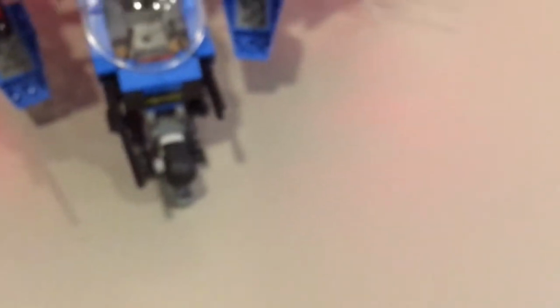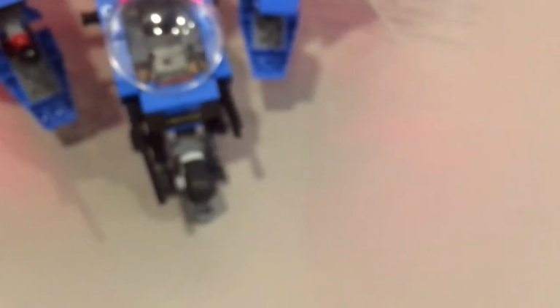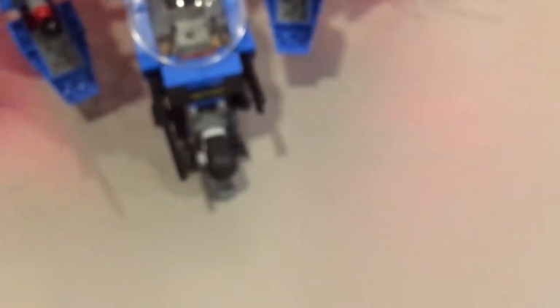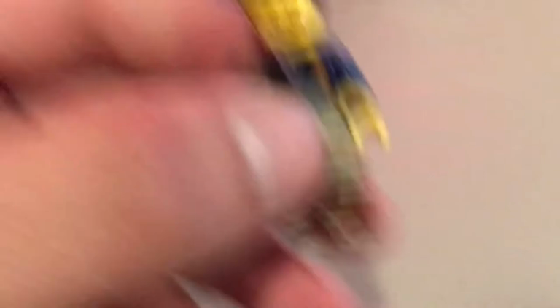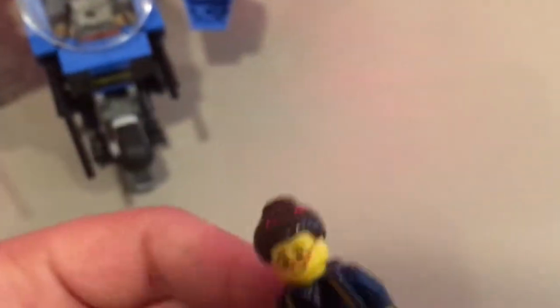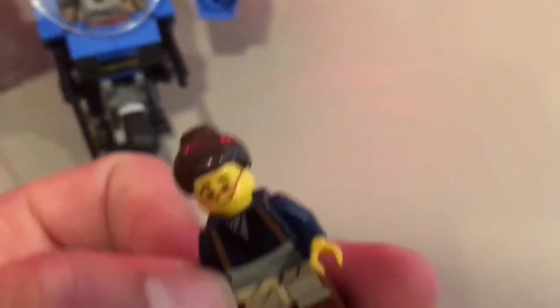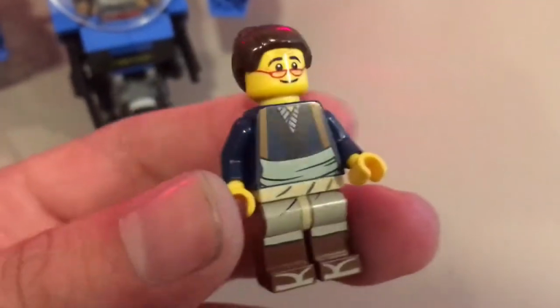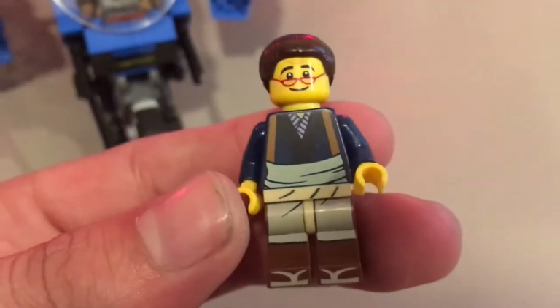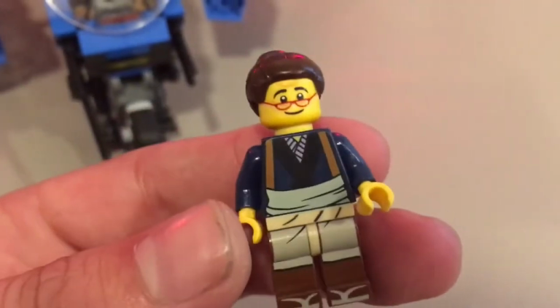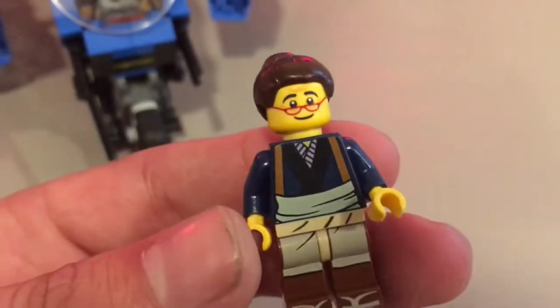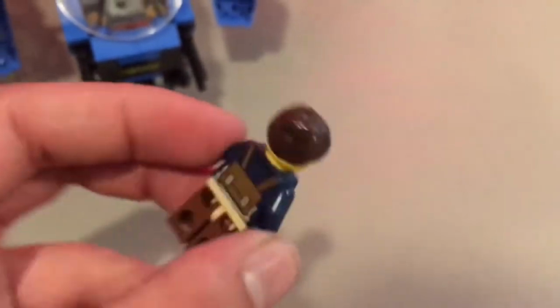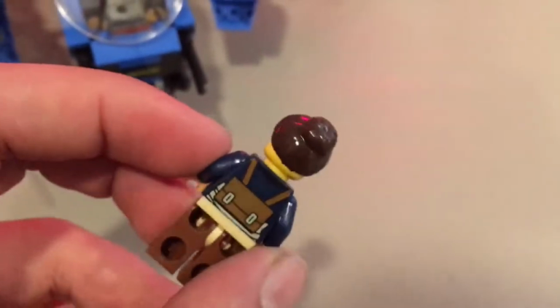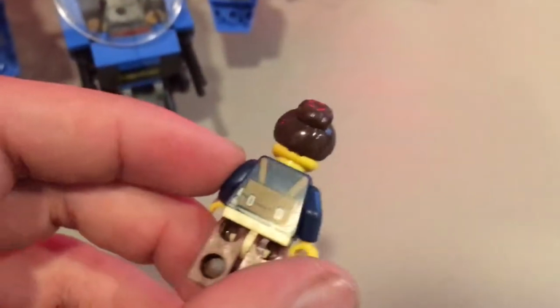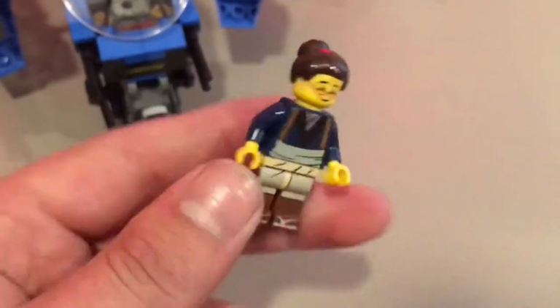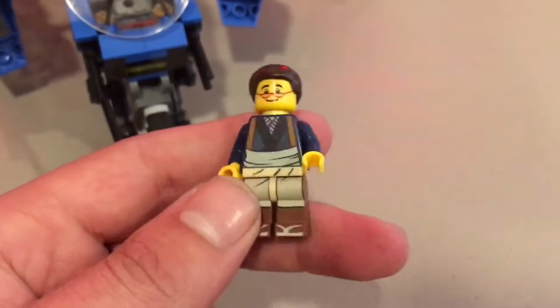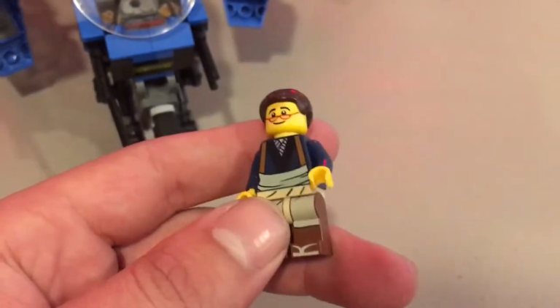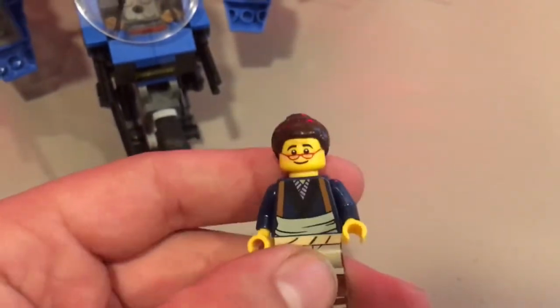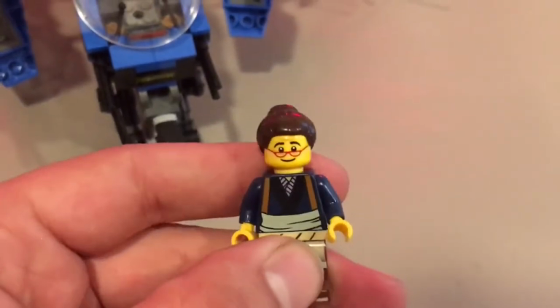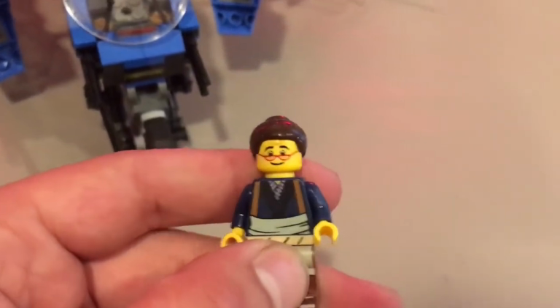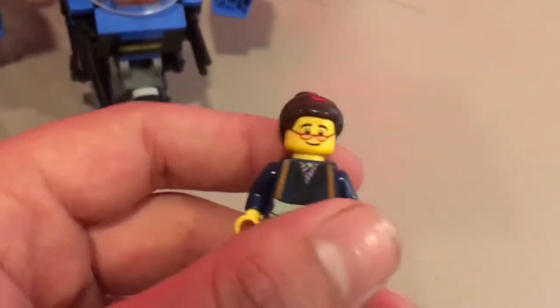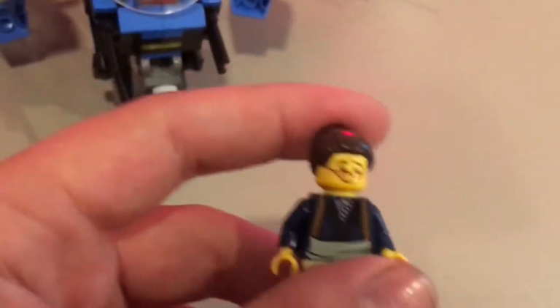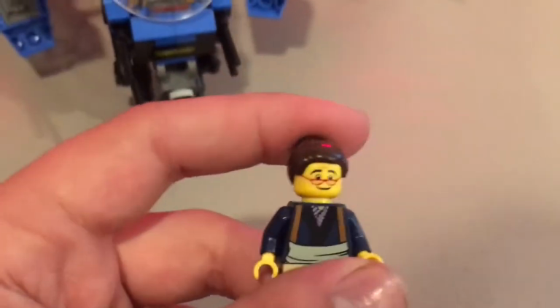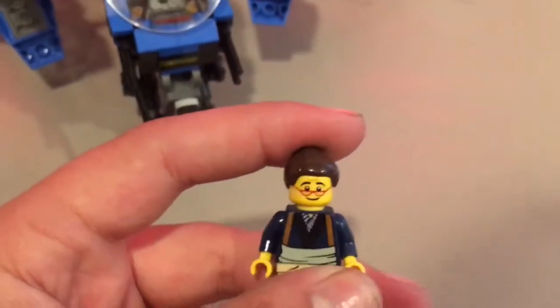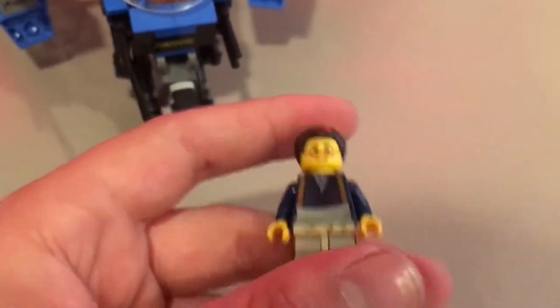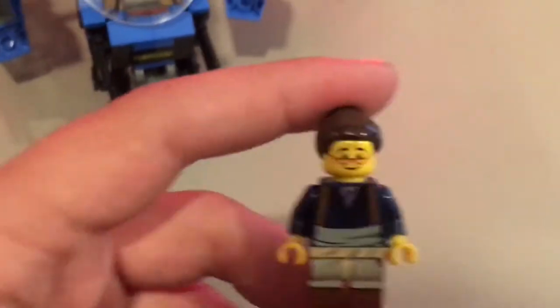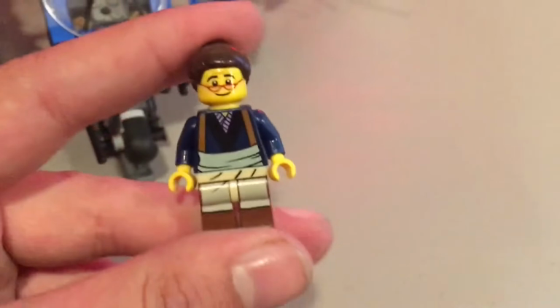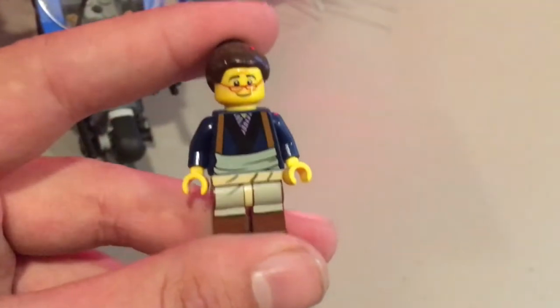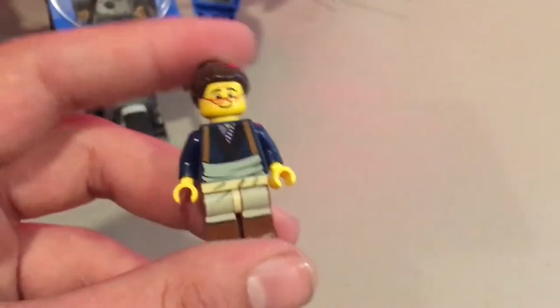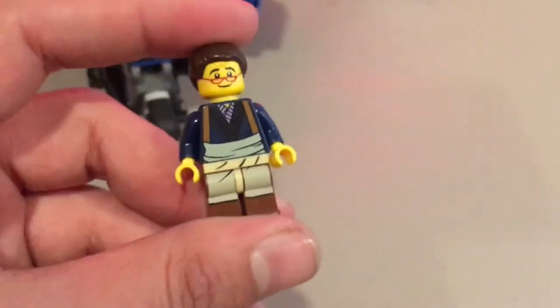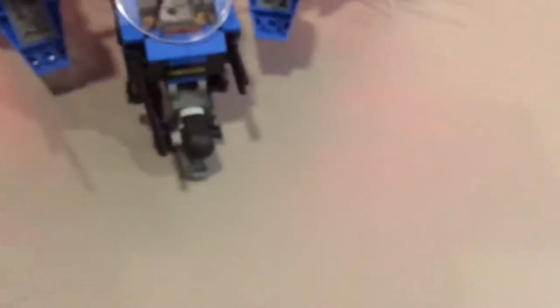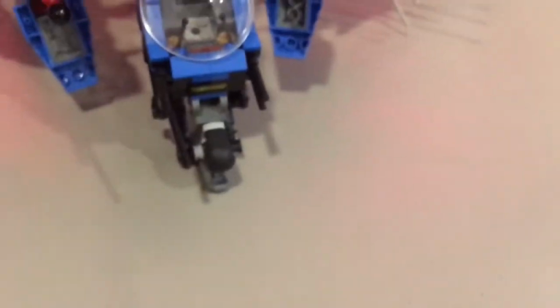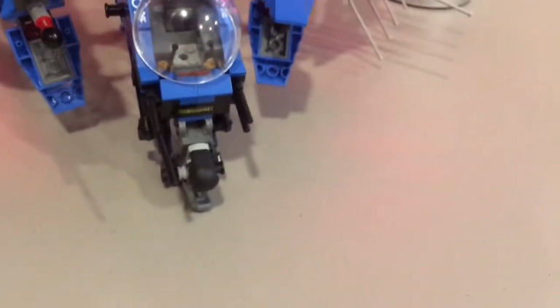Moving on we have Edna, who is Lloyd's adoptive grandmother. She's very plain and generic - looks more like a city character from the Lego Ninjago movie. Still looks really cool though, definitely a cool minifigure.